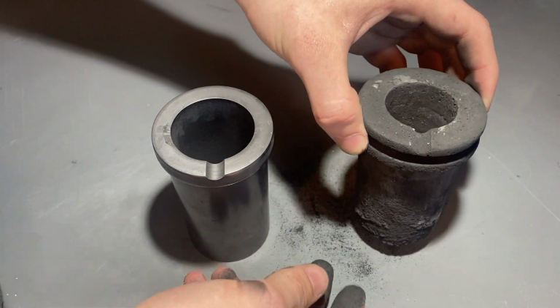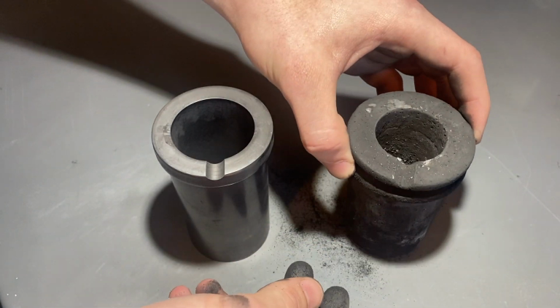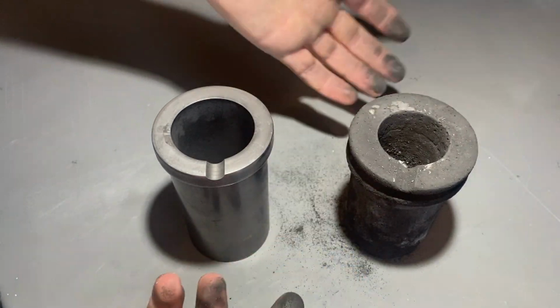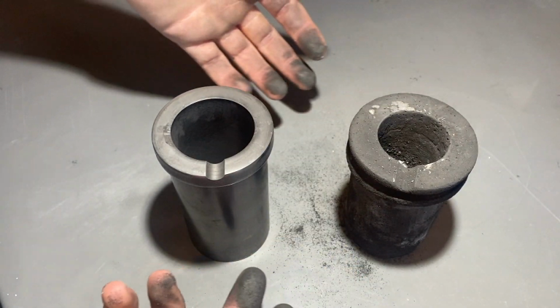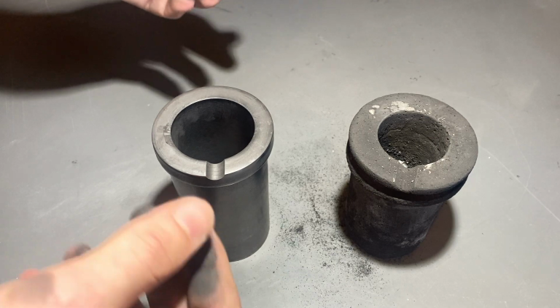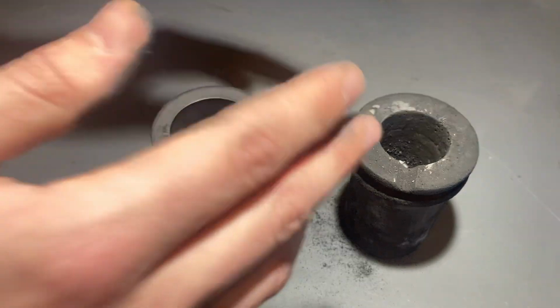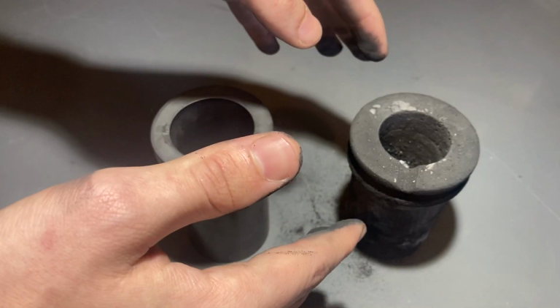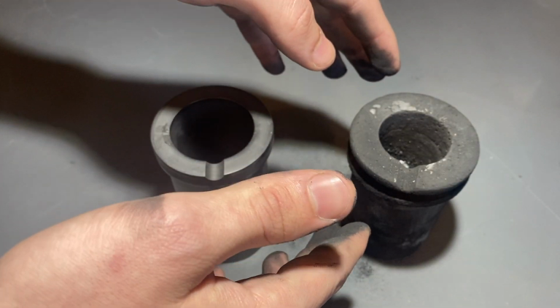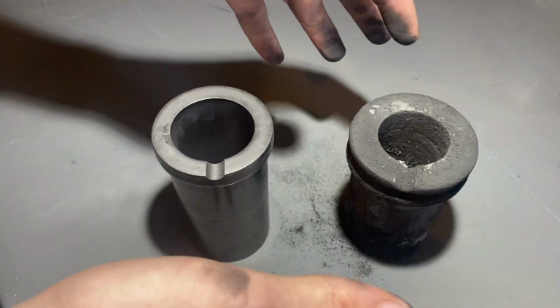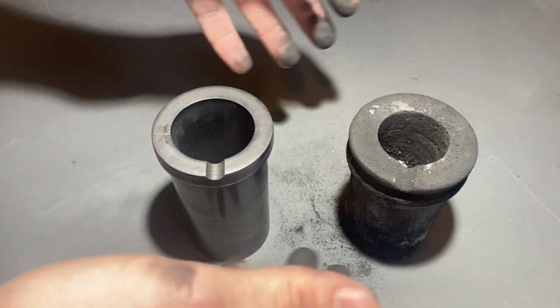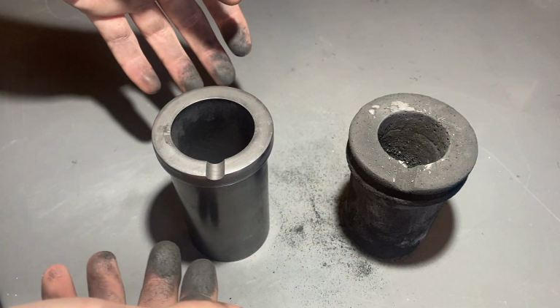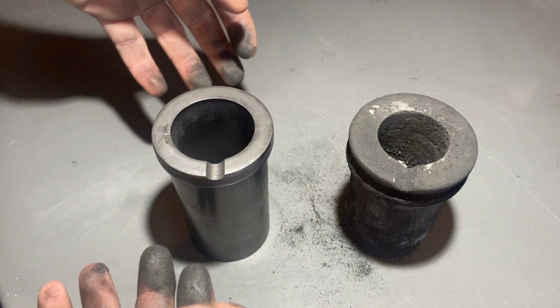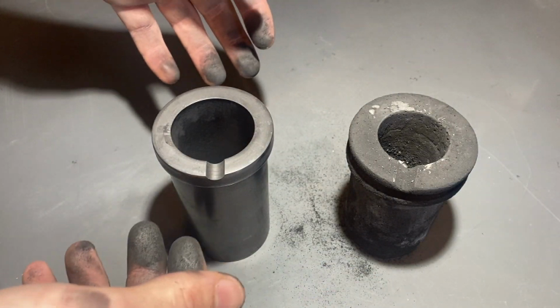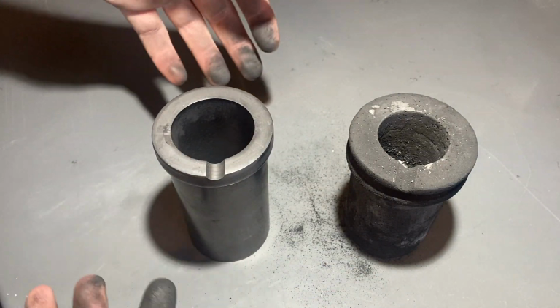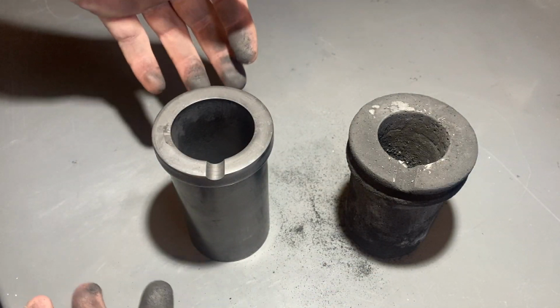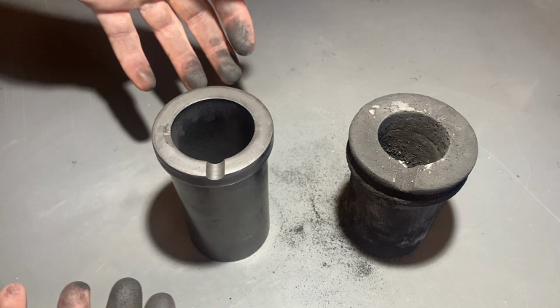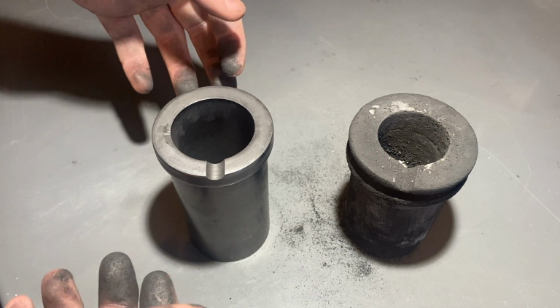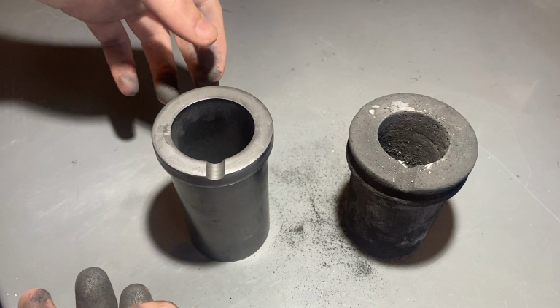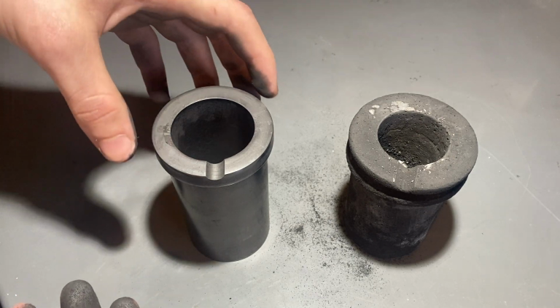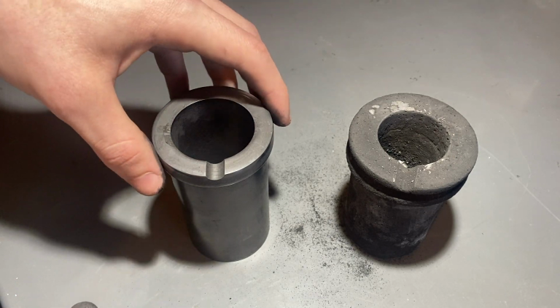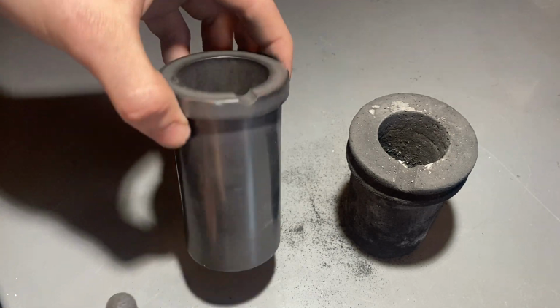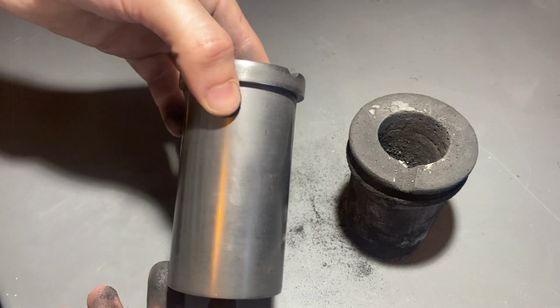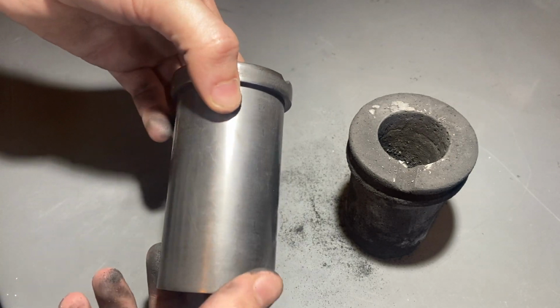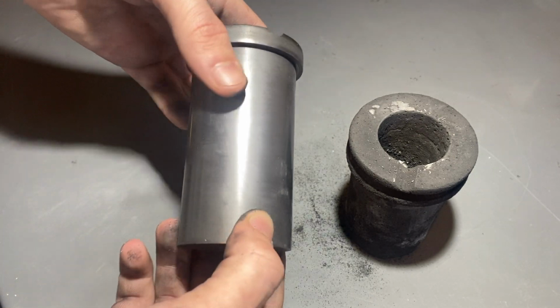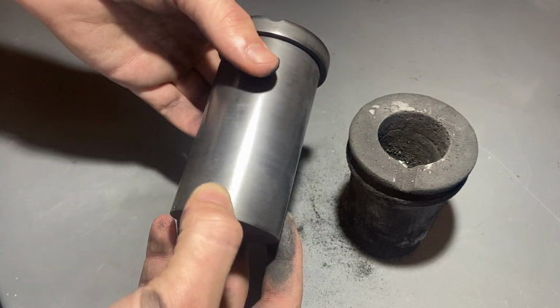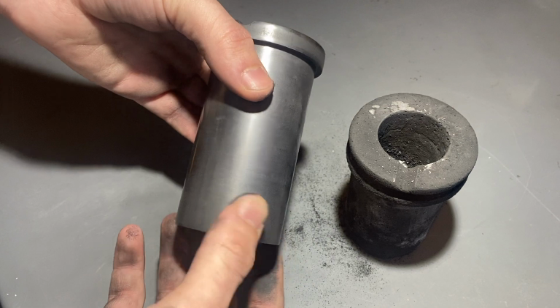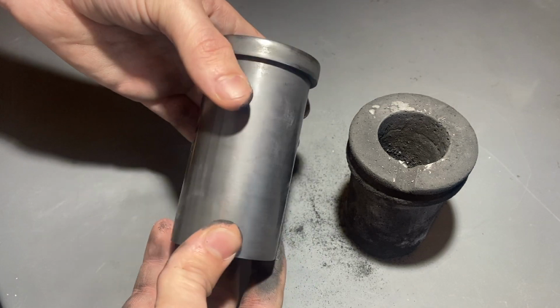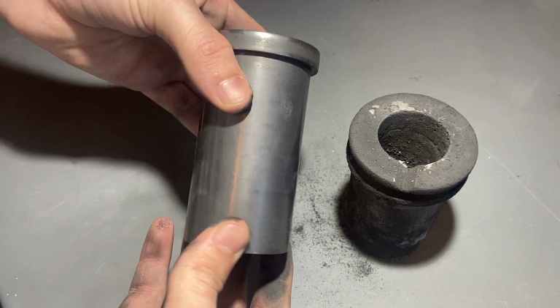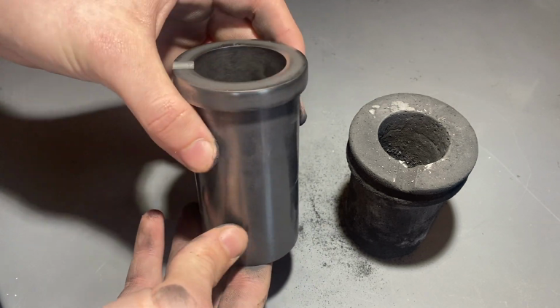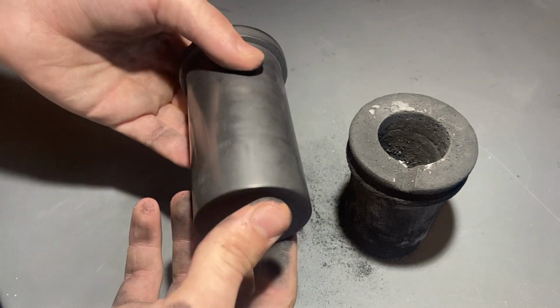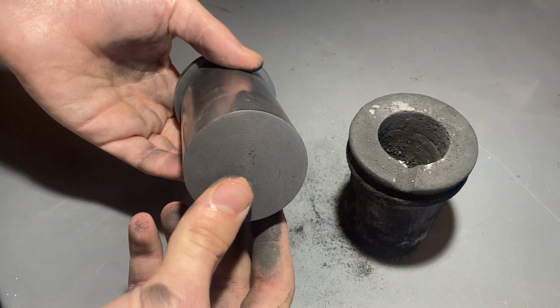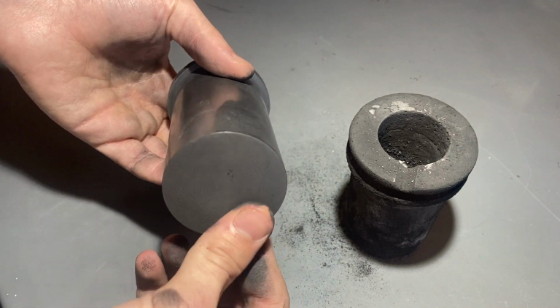So I went to order some new ones, but unfortunately the company that makes these specifically for the furnace I have said they were on backorder, so I'm waiting at least another week. But in the meantime, I got this possible suitable replacement that I'm going to be trying today, off of eBay.